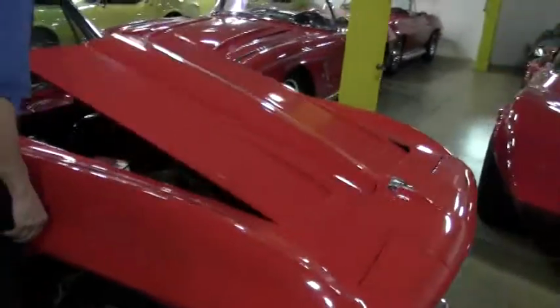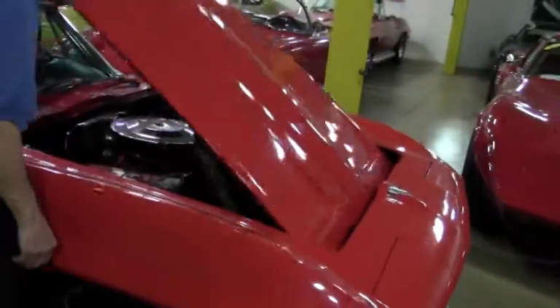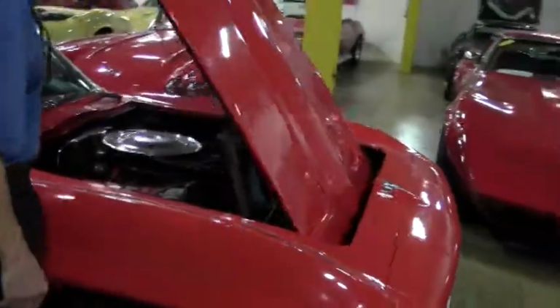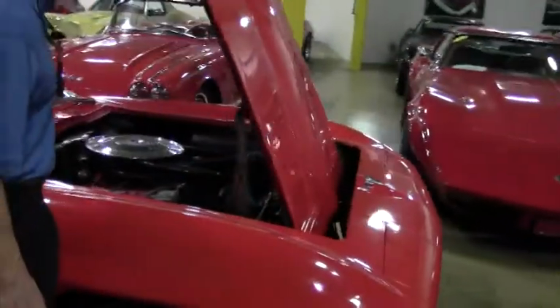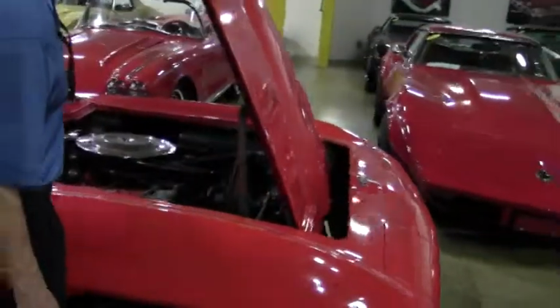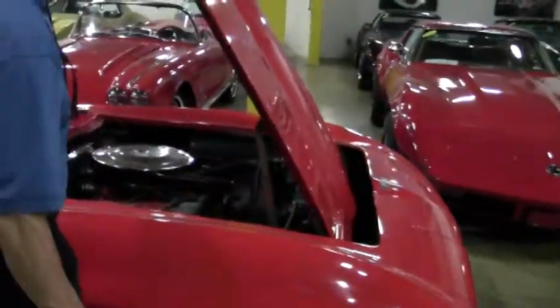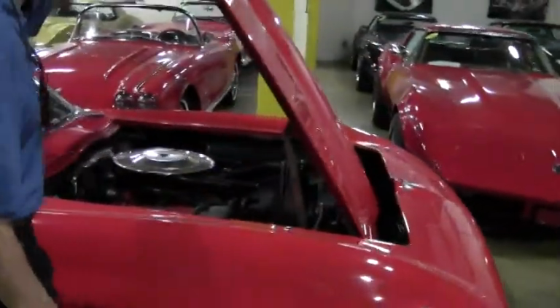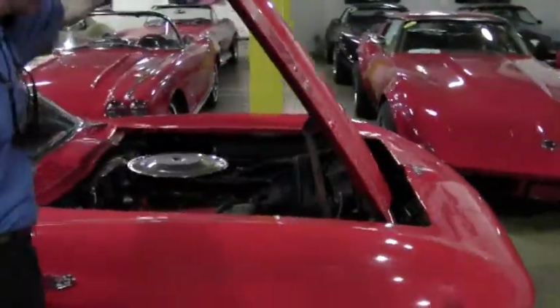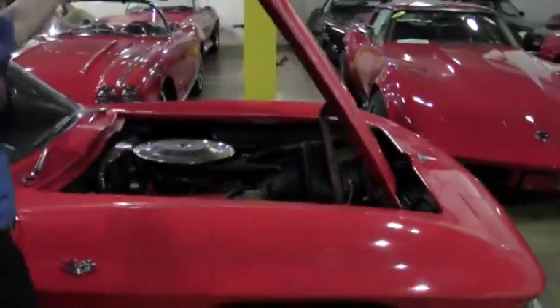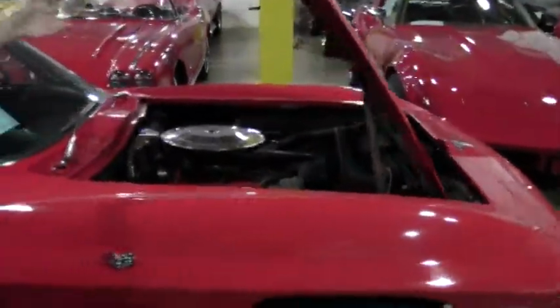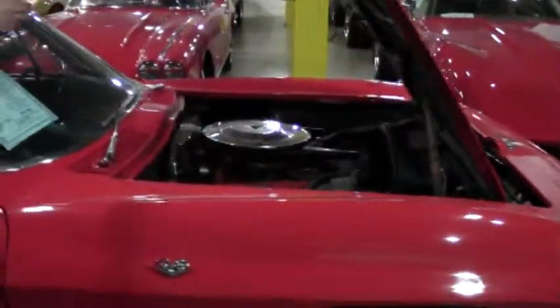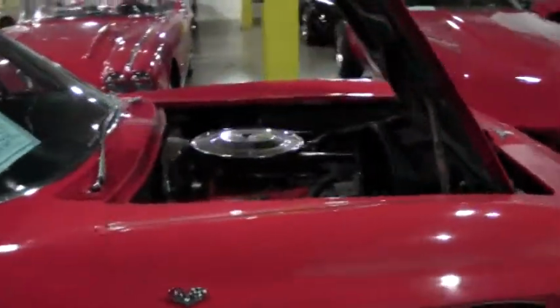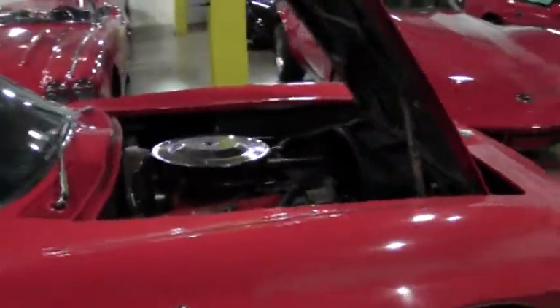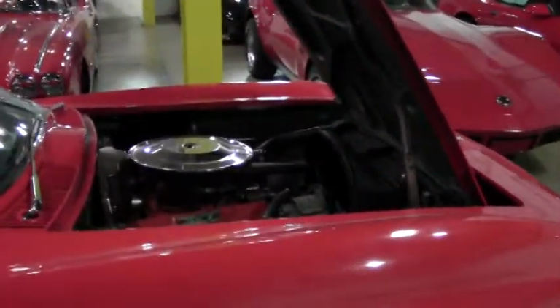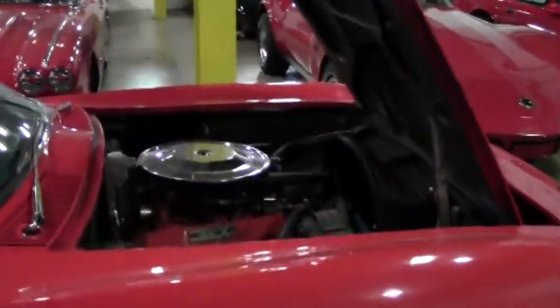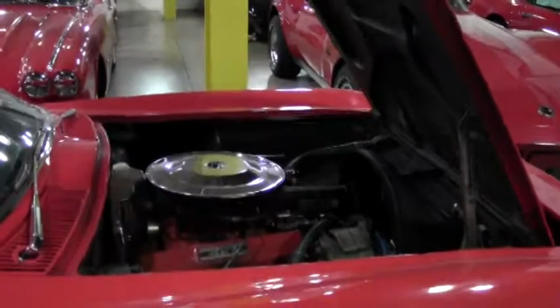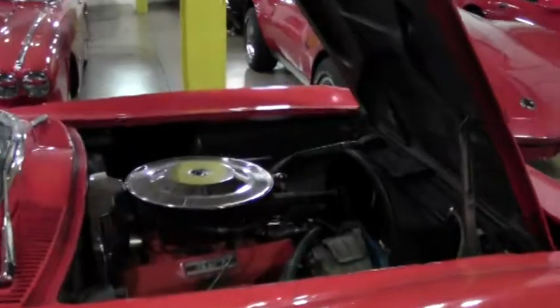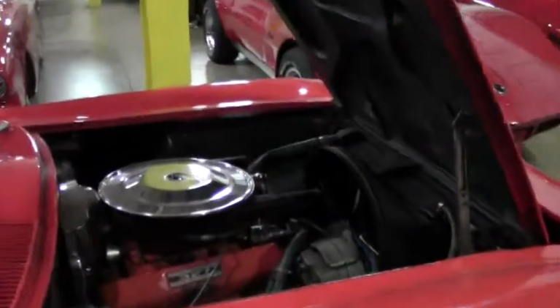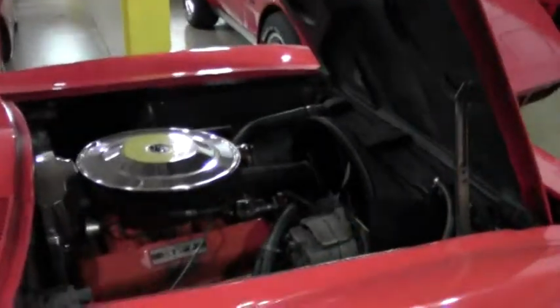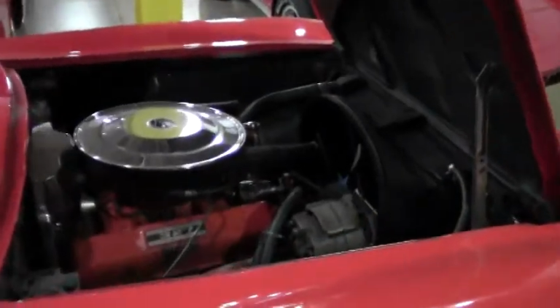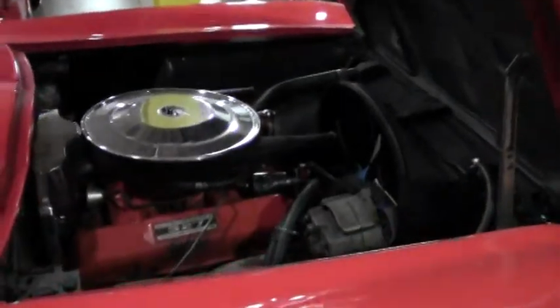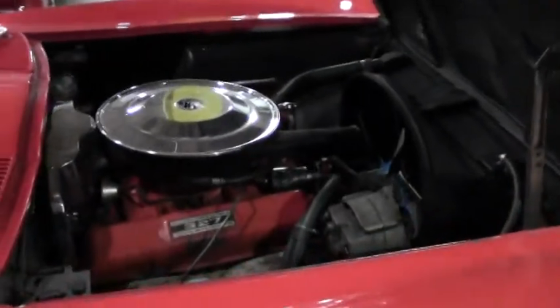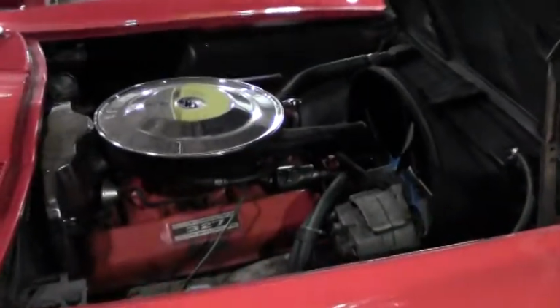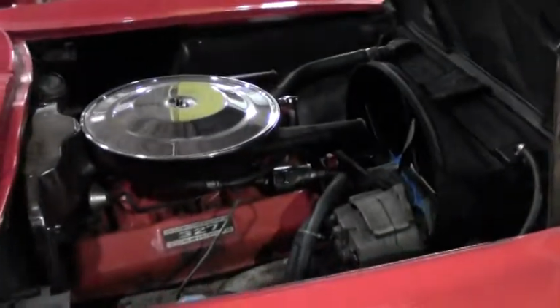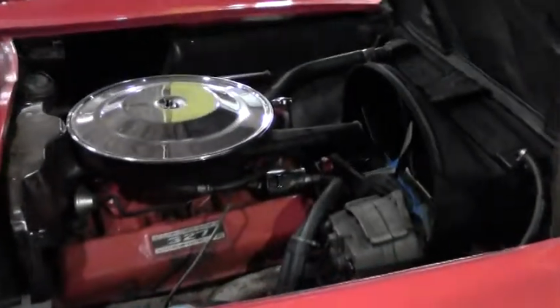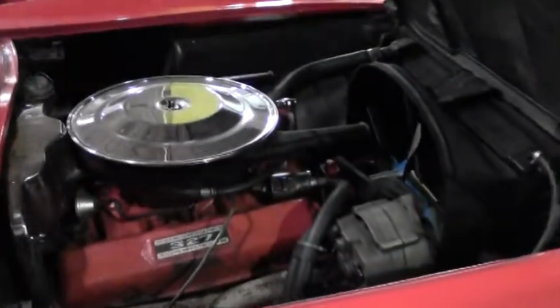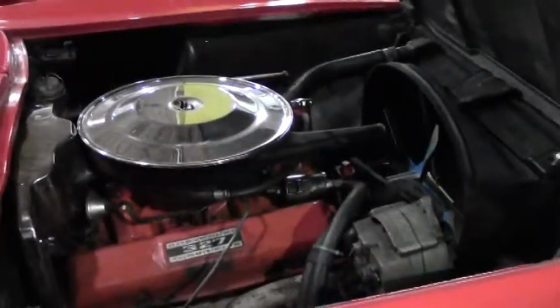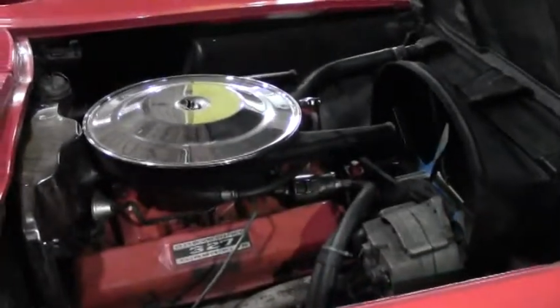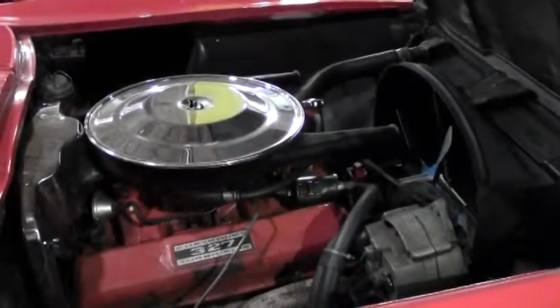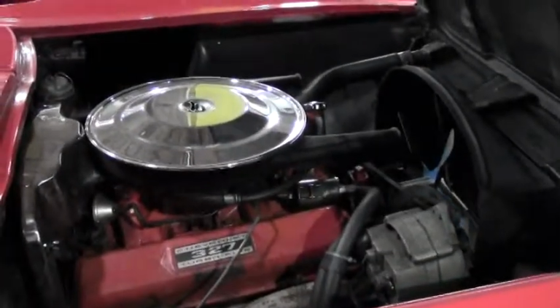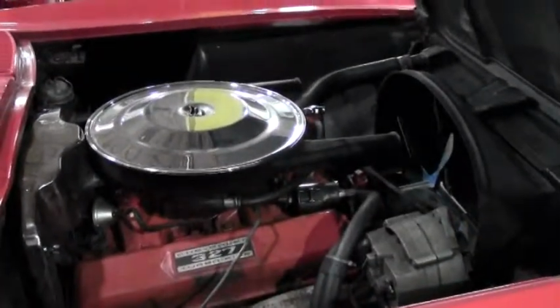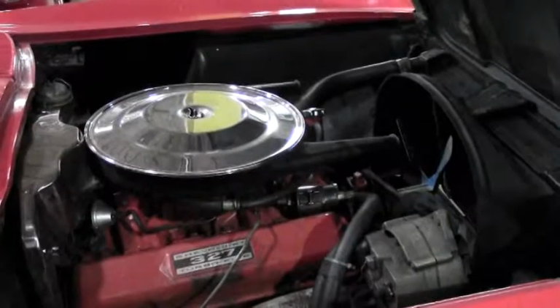Let's take a look up underneath. 327 engine — runs great, drives great. Just one example of the many Corvettes here at Buy A Vet.